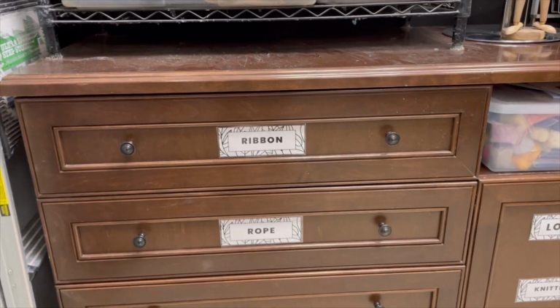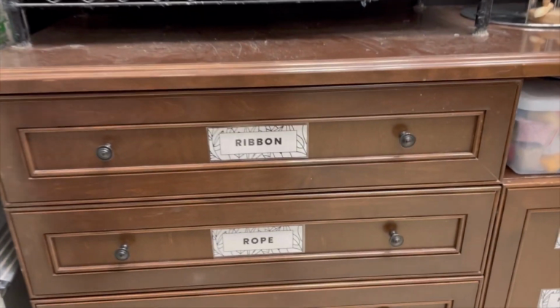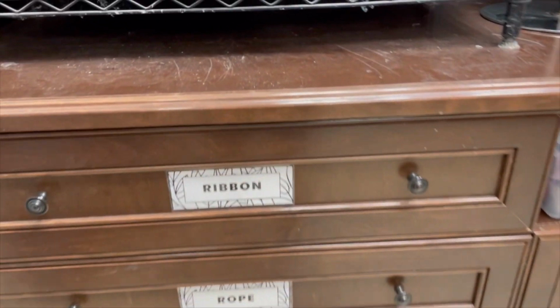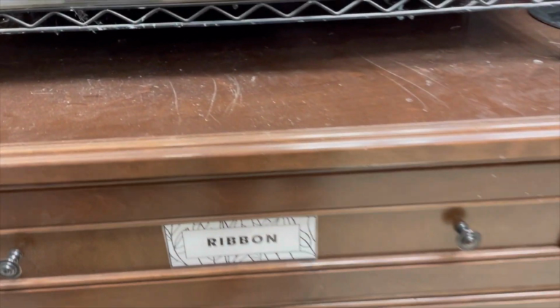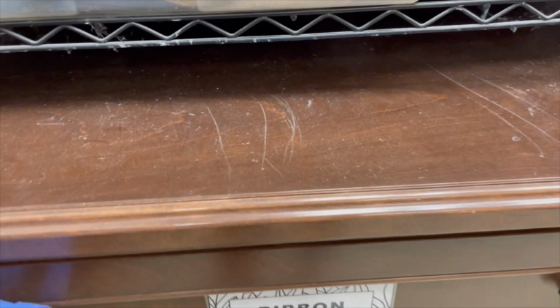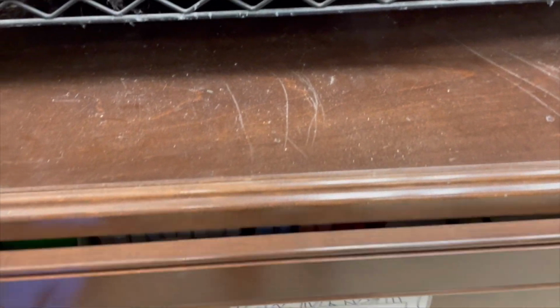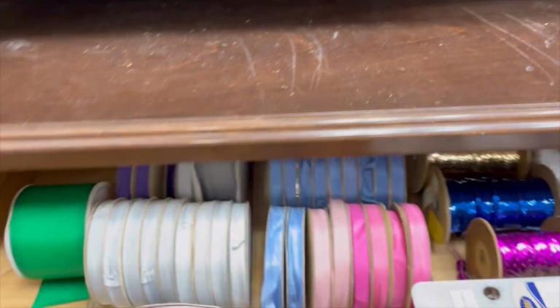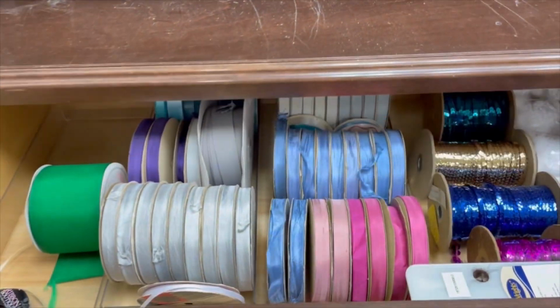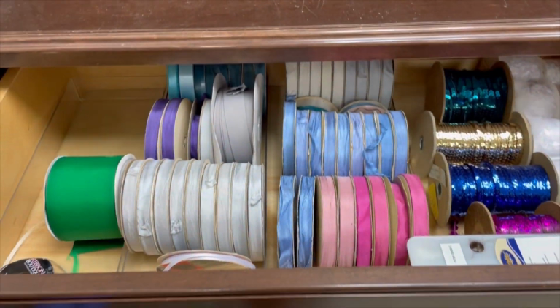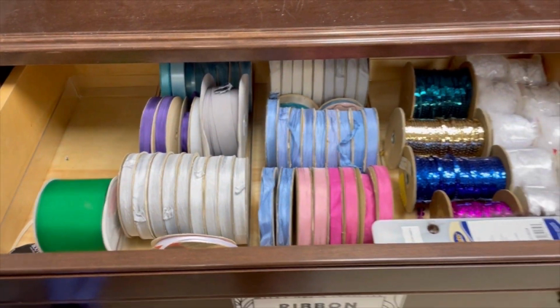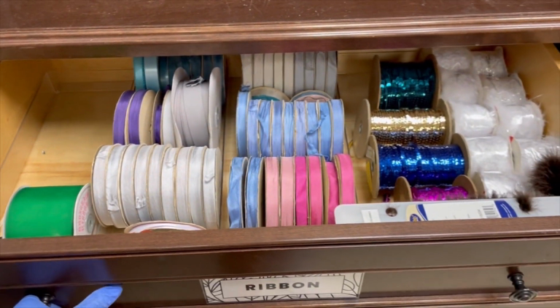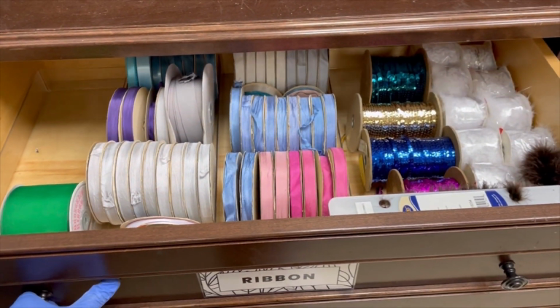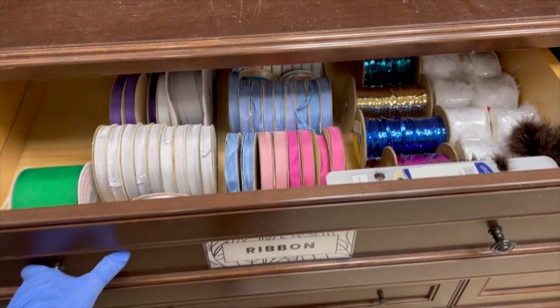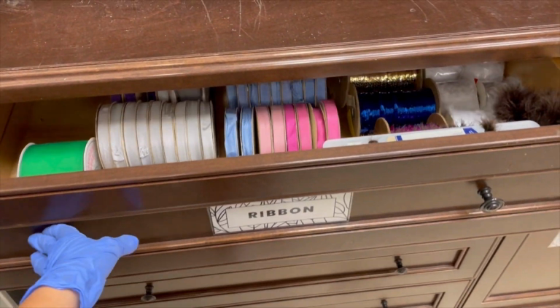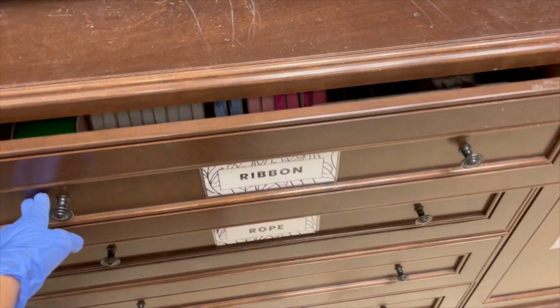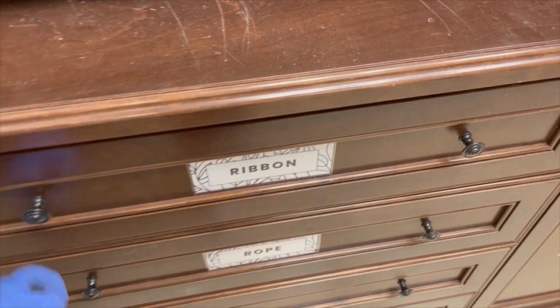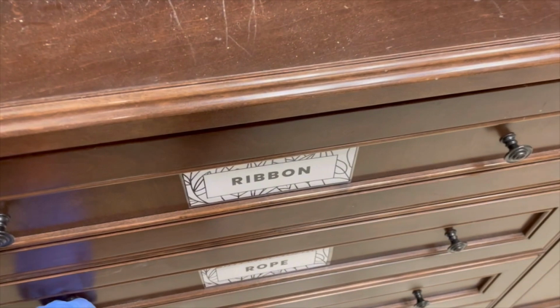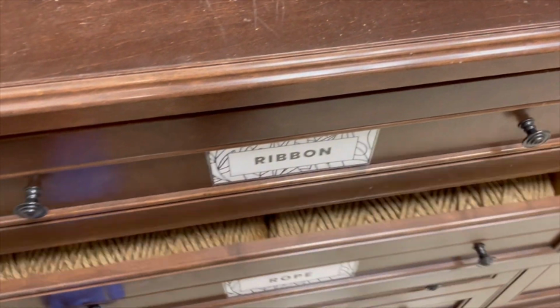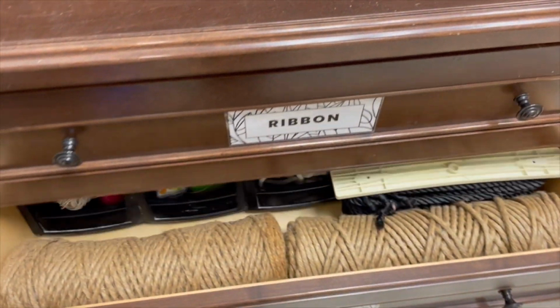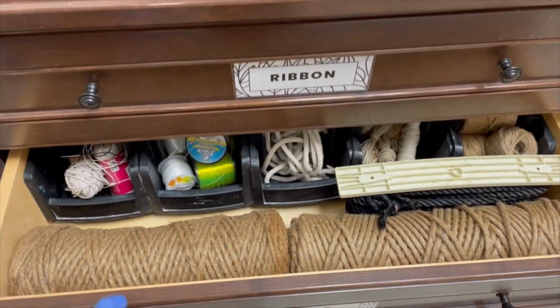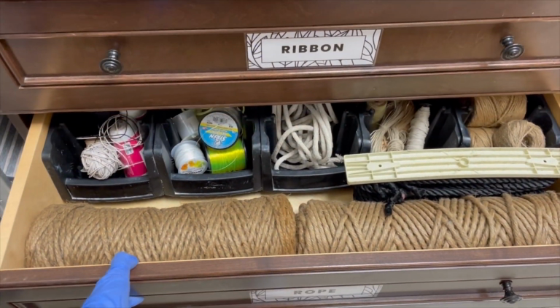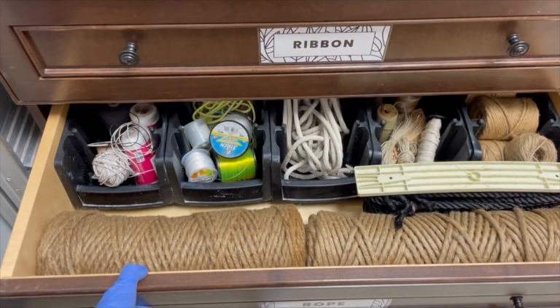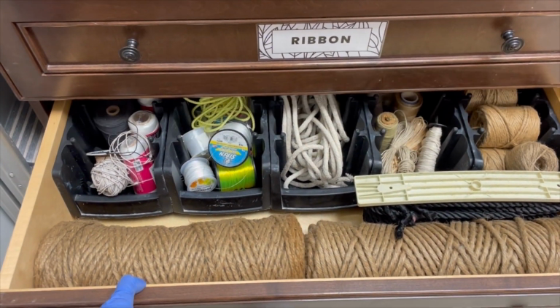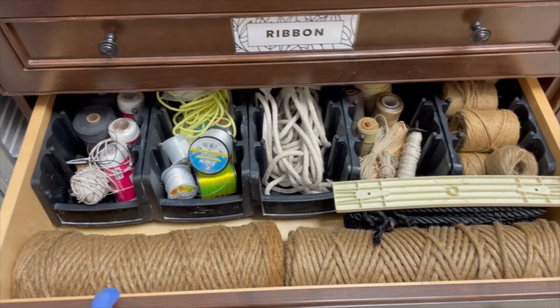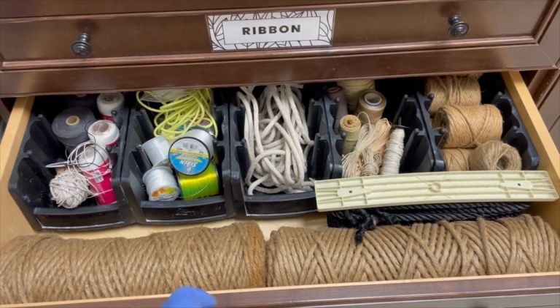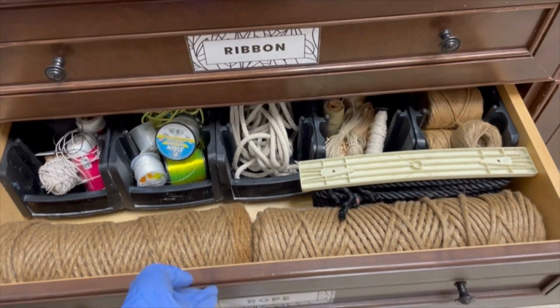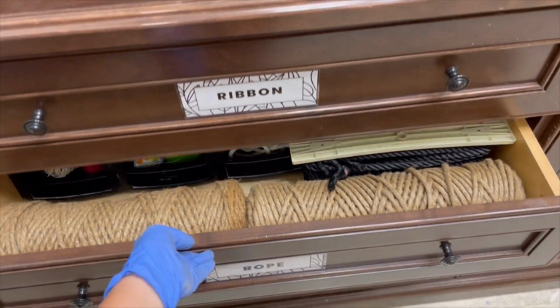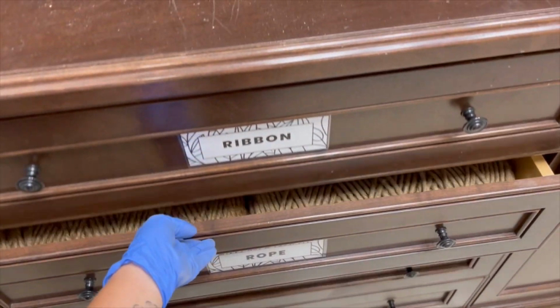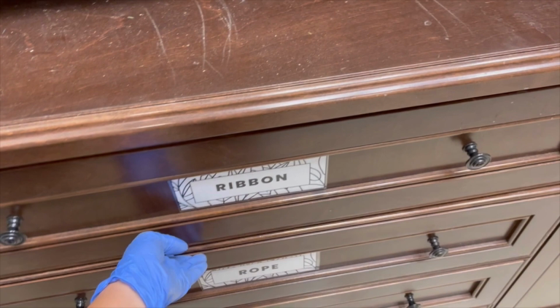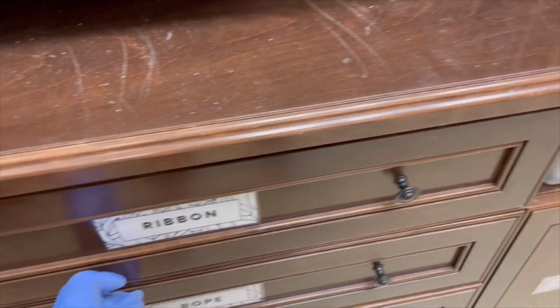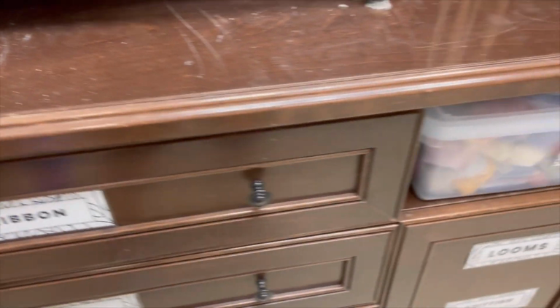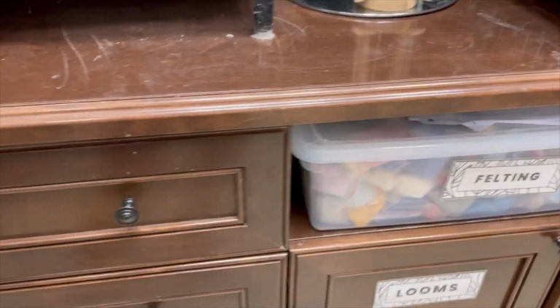In these drawers, I was able to go to the dollar store and purchase some acrylic boxes to organize all of these different materials. Some of these organizers I already had on hand.